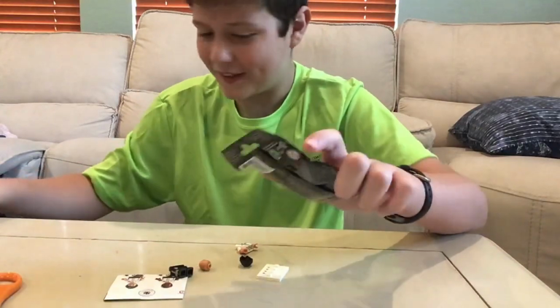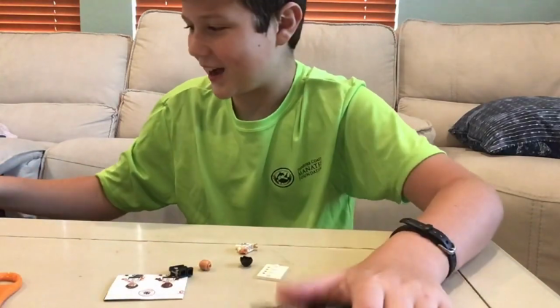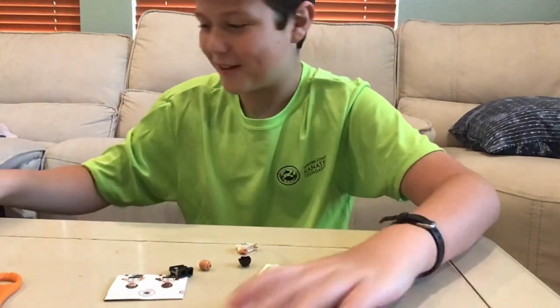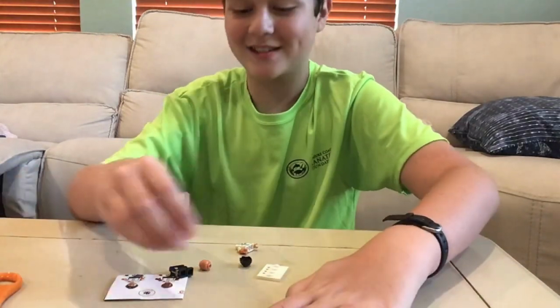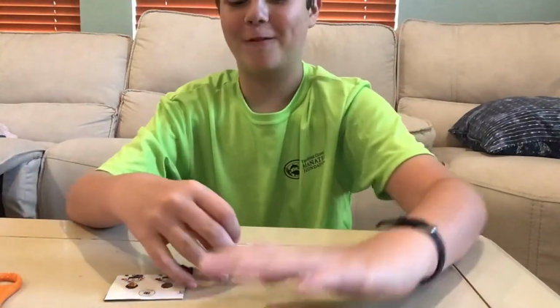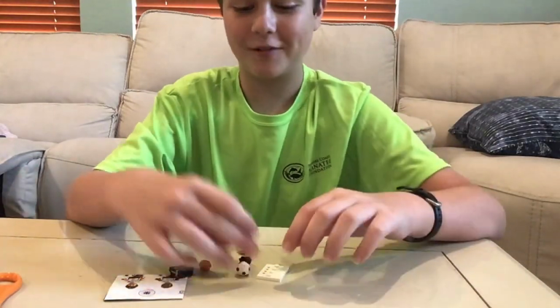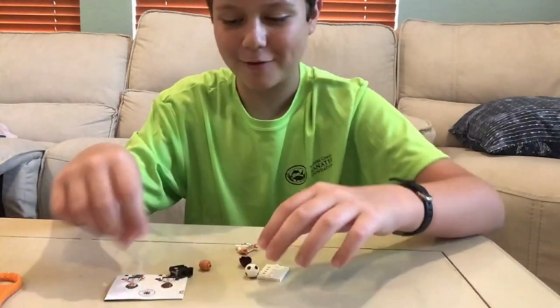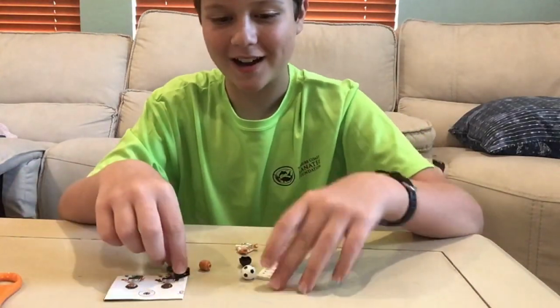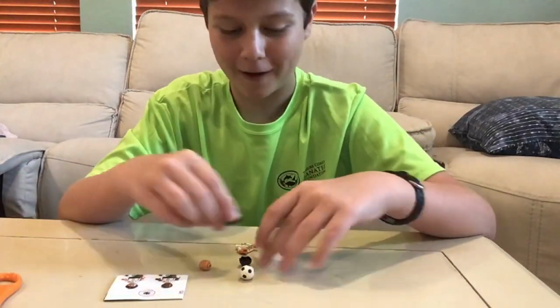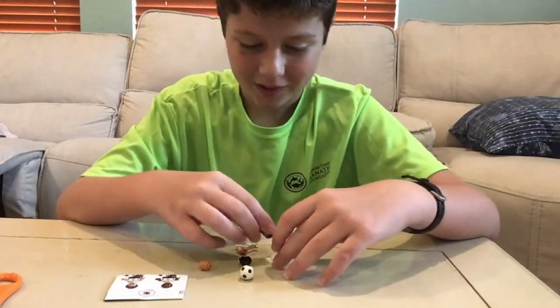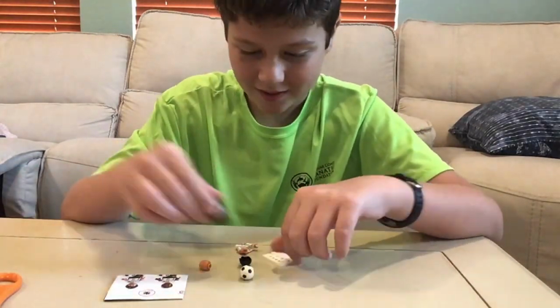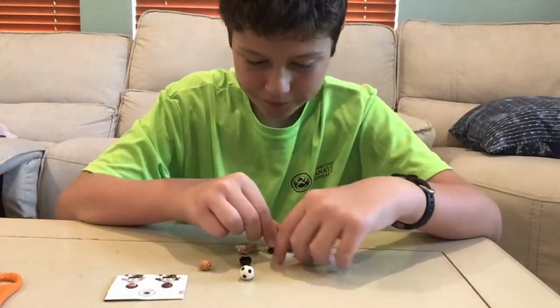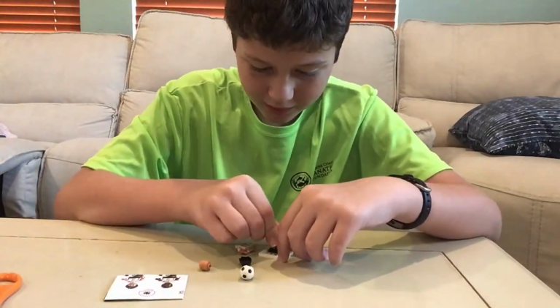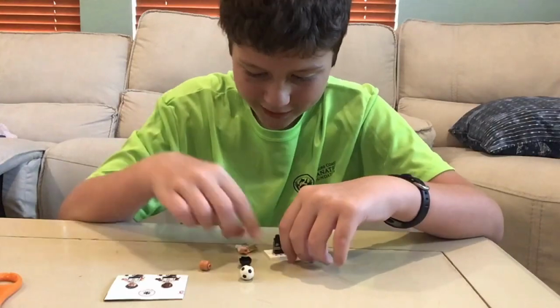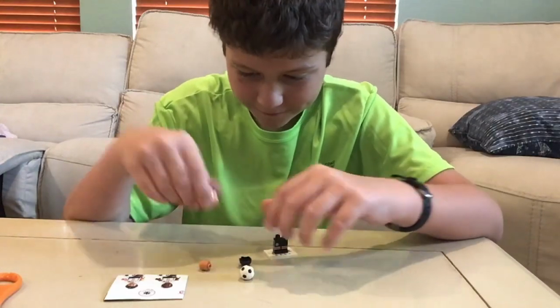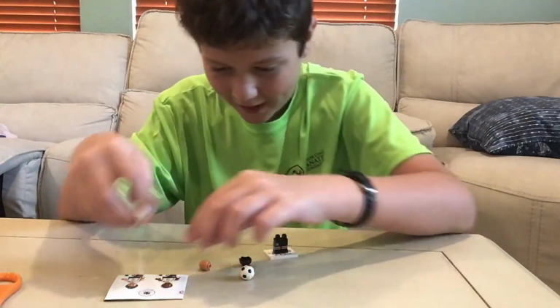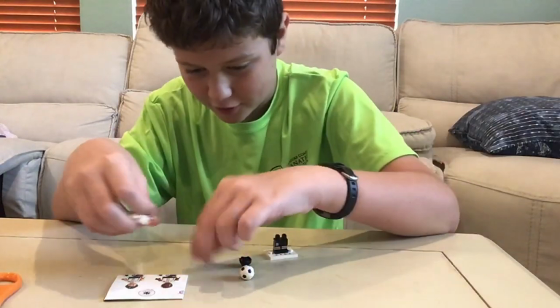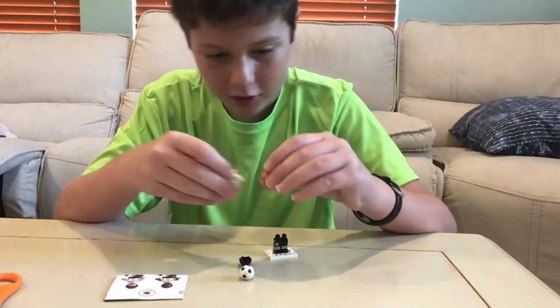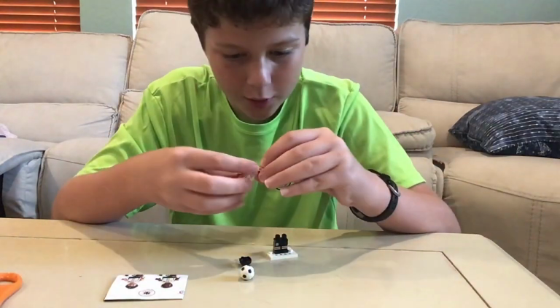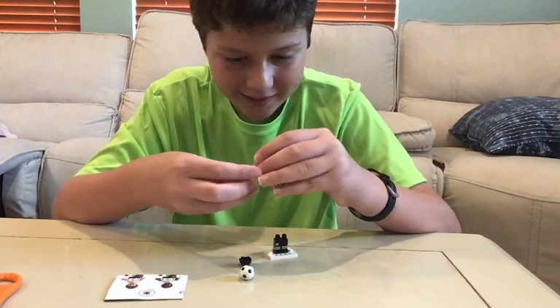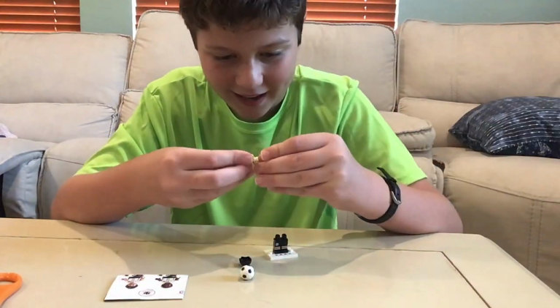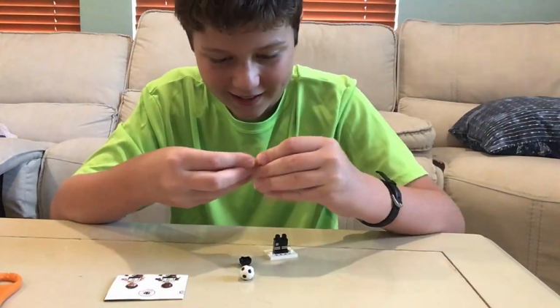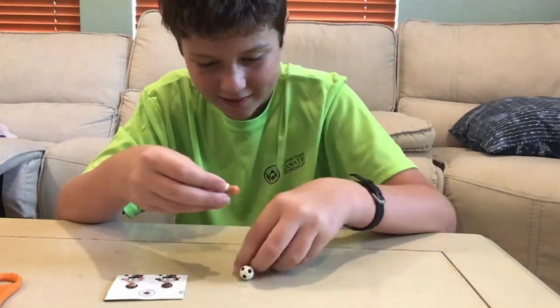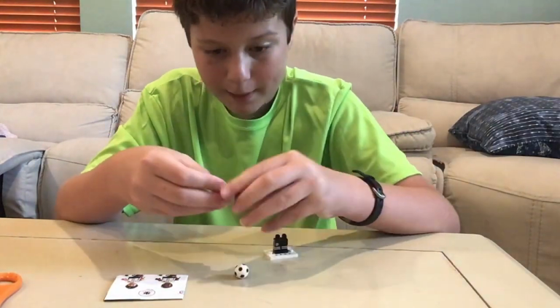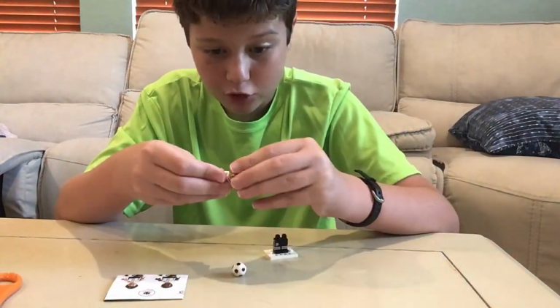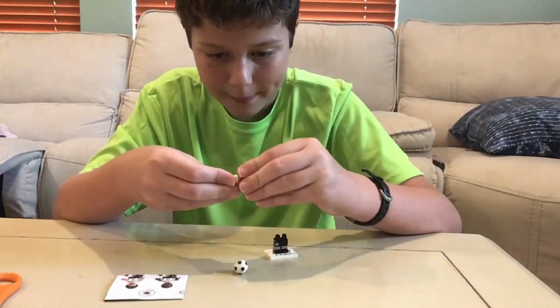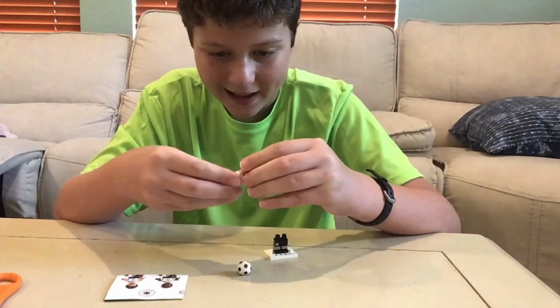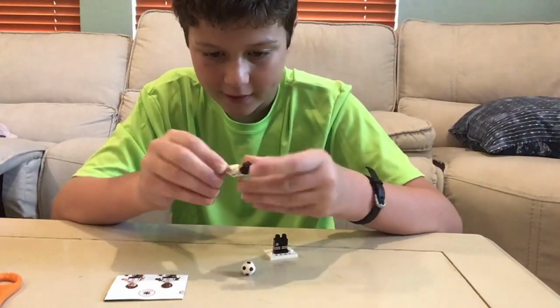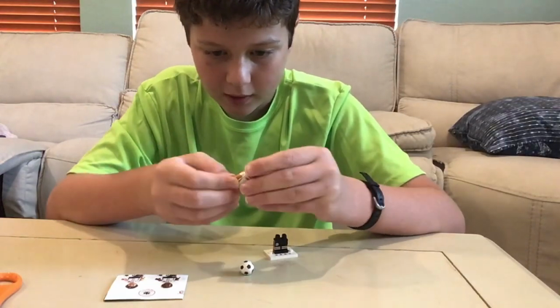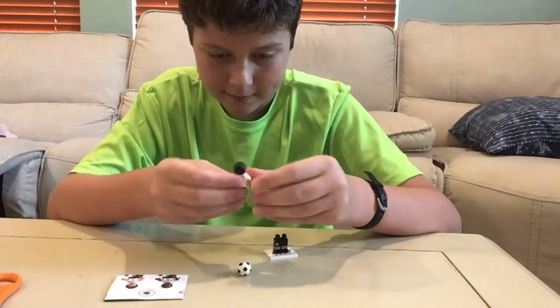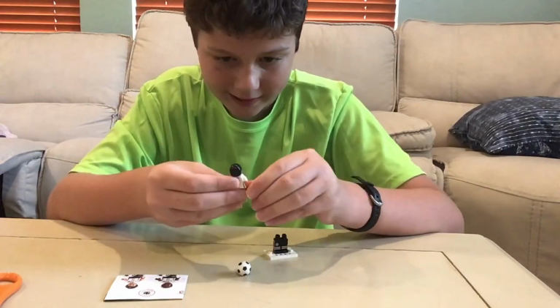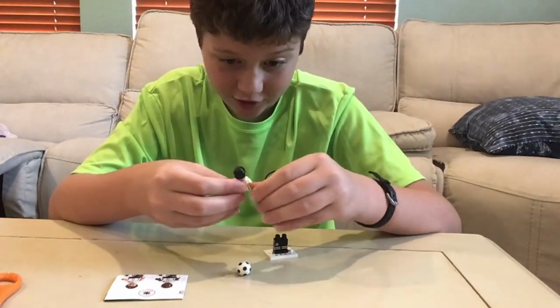This guy — oh my gosh, this is my first ever Lego soccer ball! Some pretty neat thing. I have no clue who this guy is, but I am super happy to have one of them in my collection.